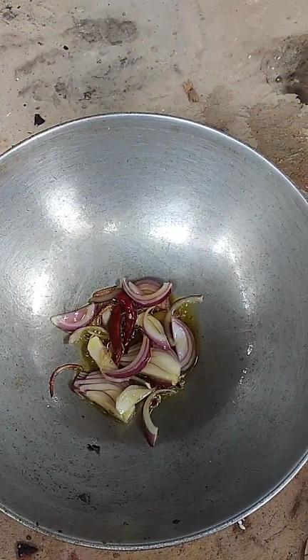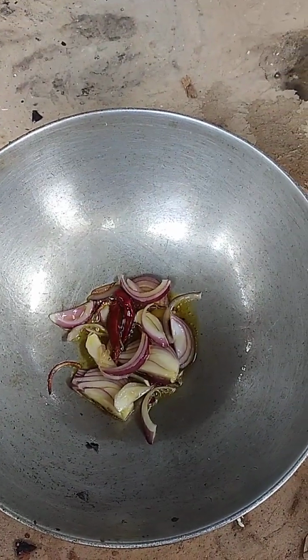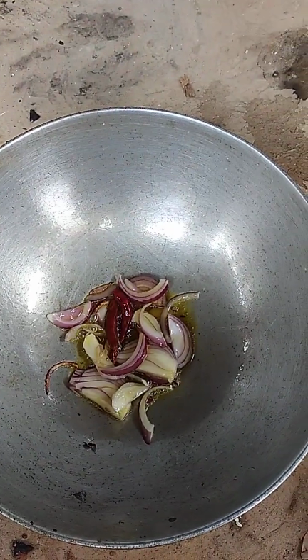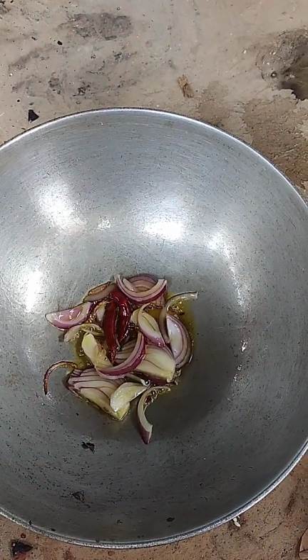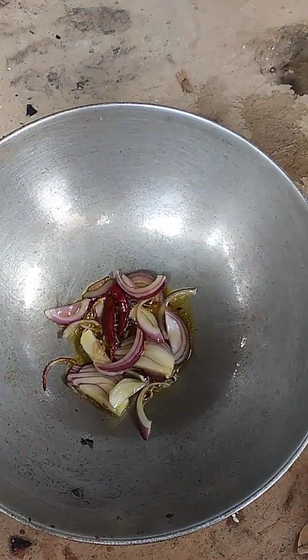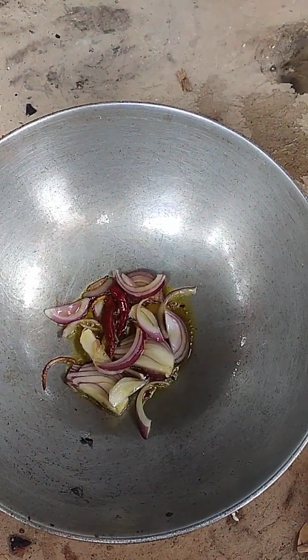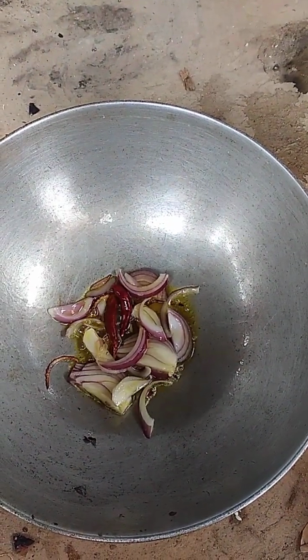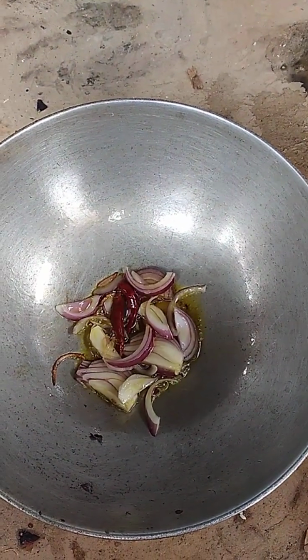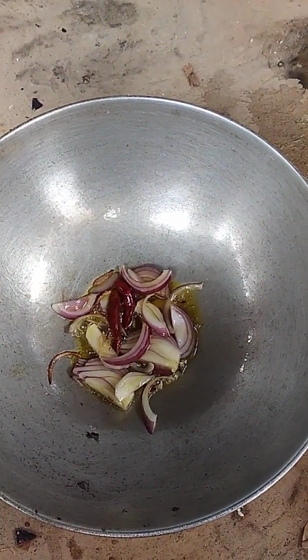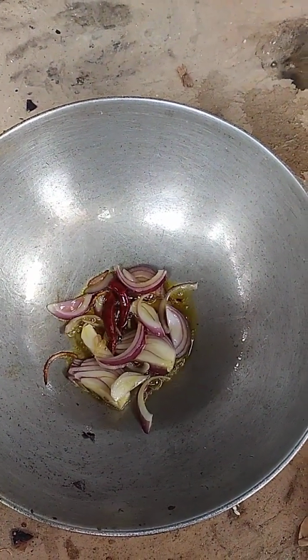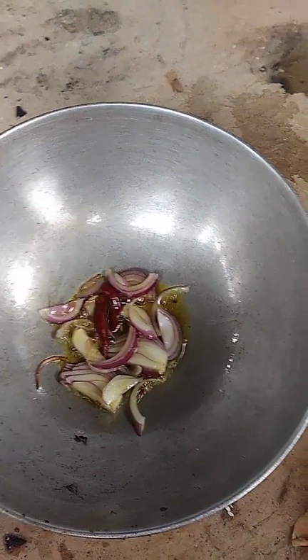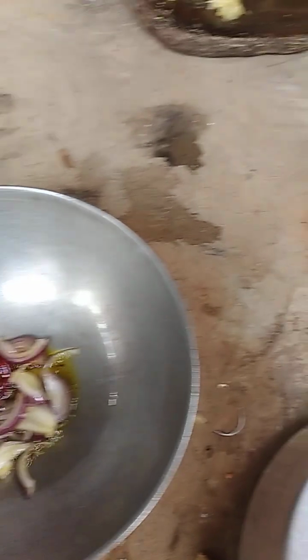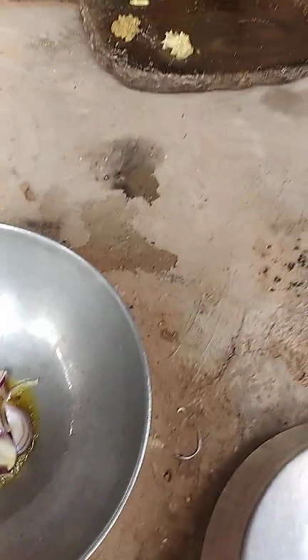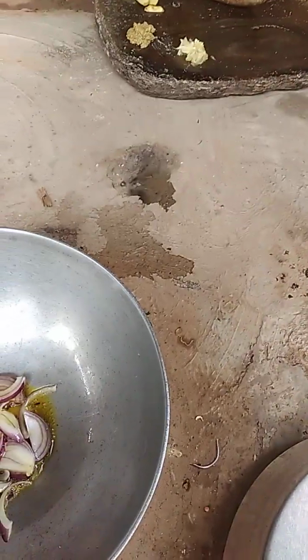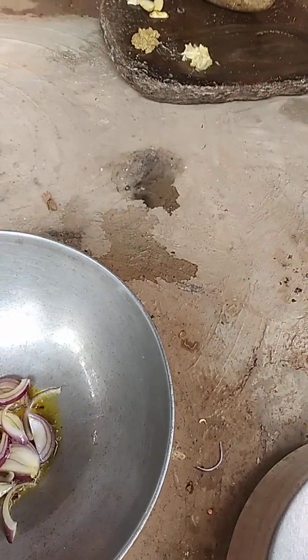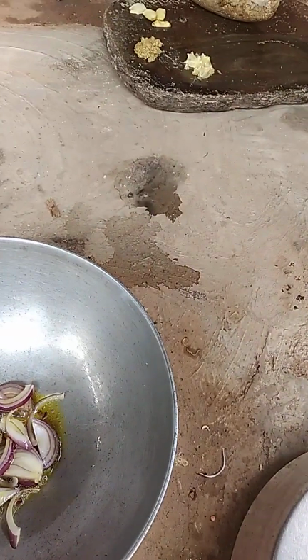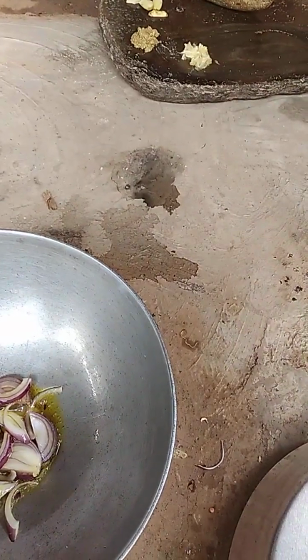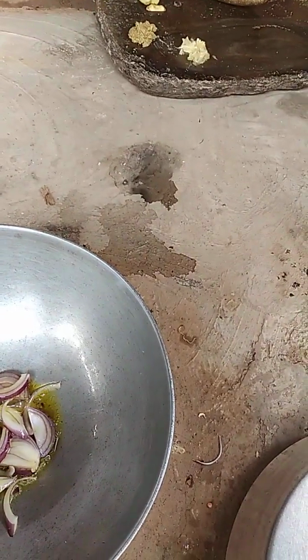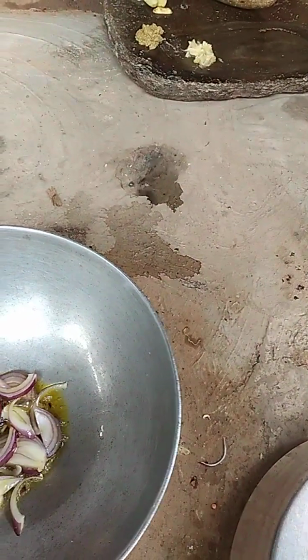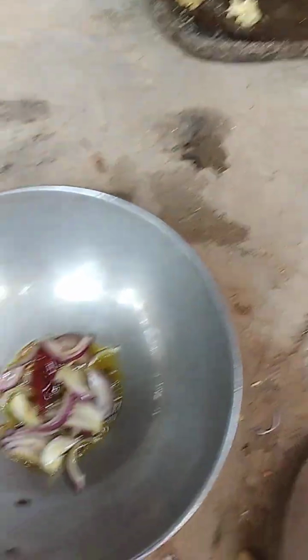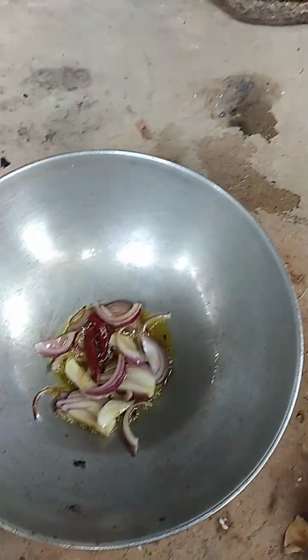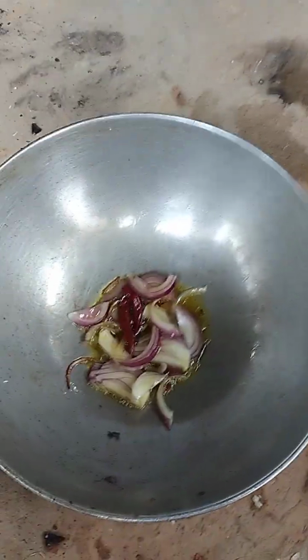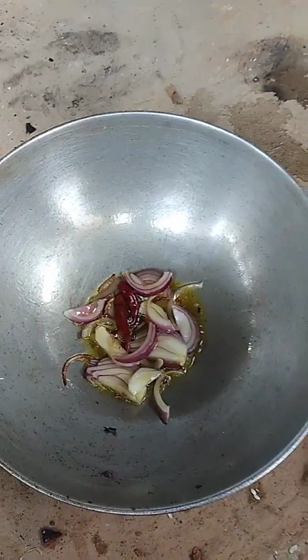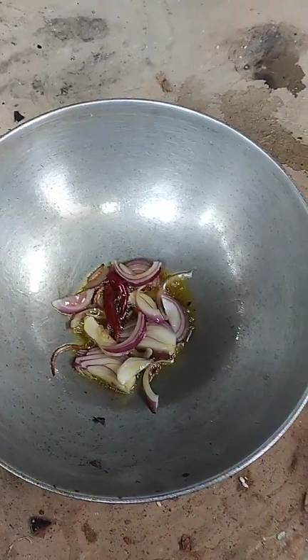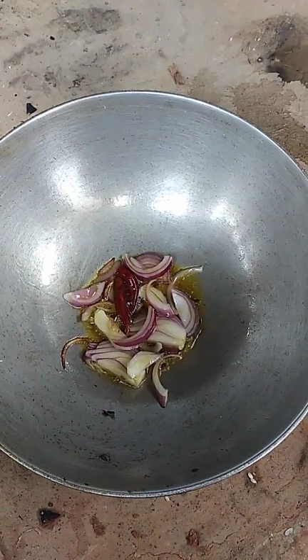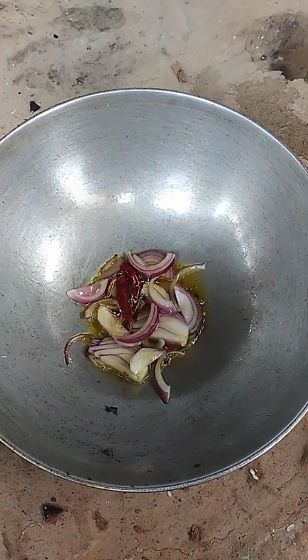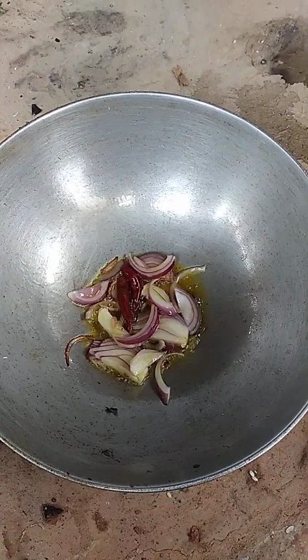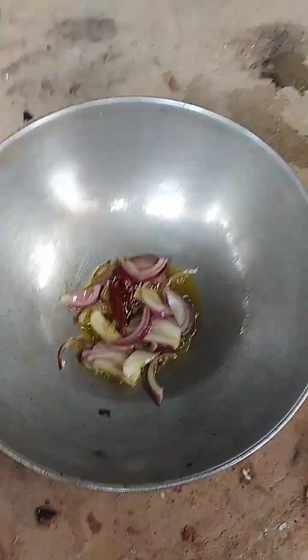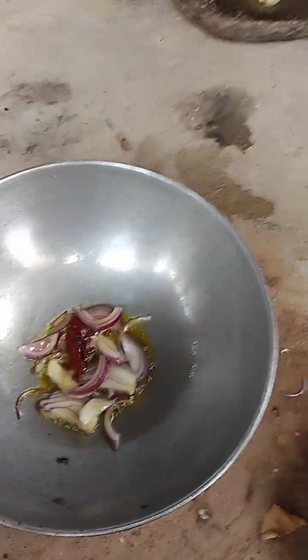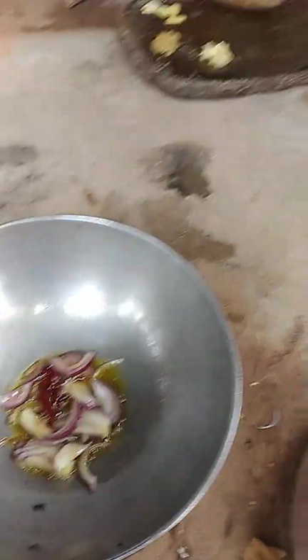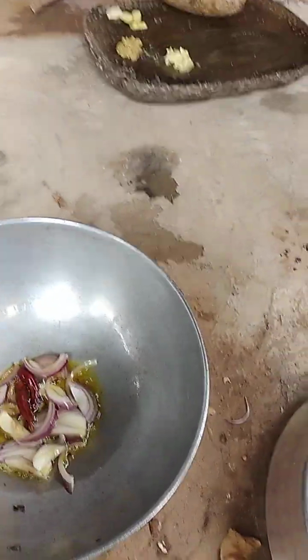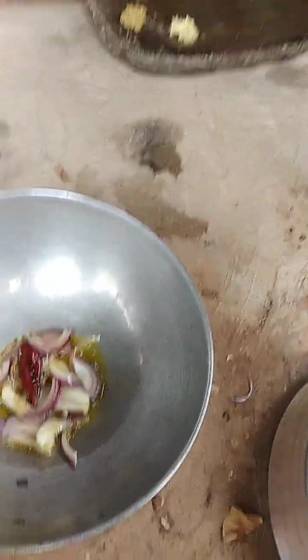Let's put it down. This is how we get paste for the fish. We'll make this paste for the fish.